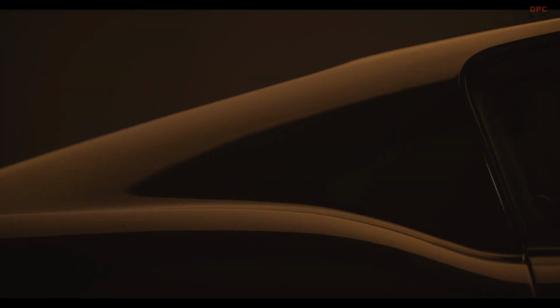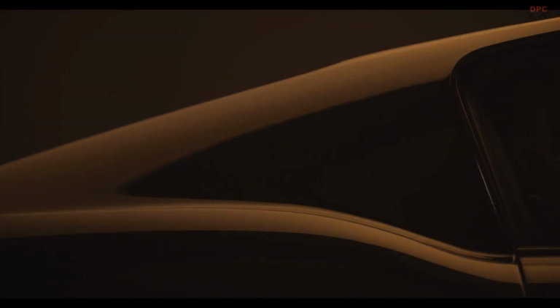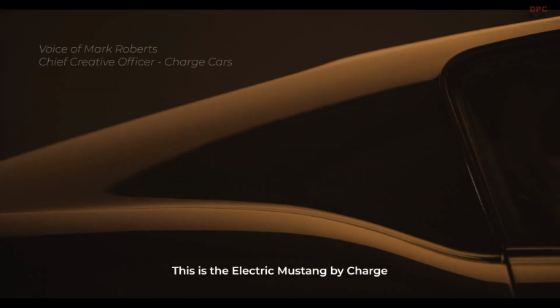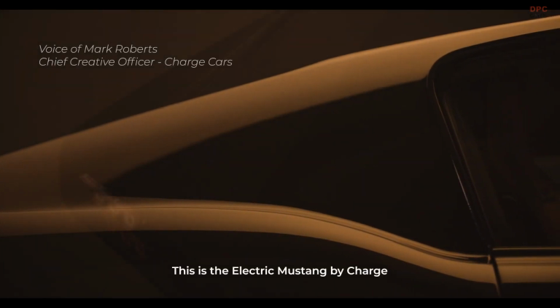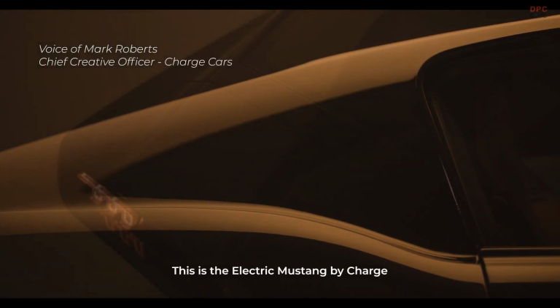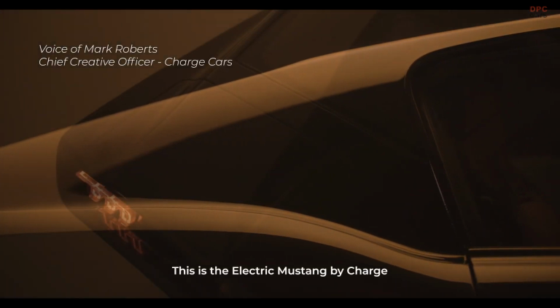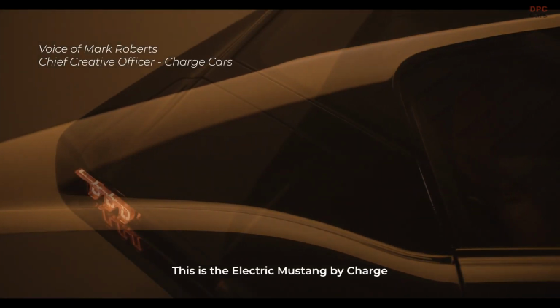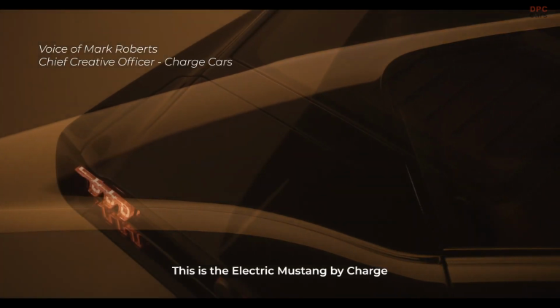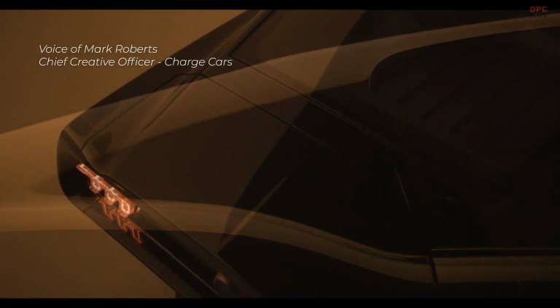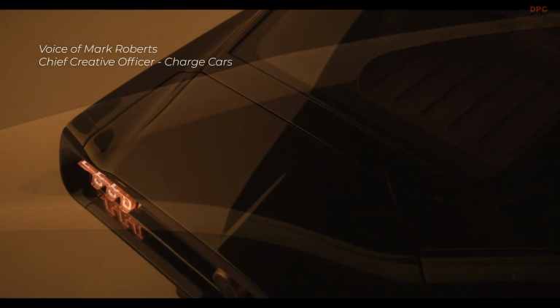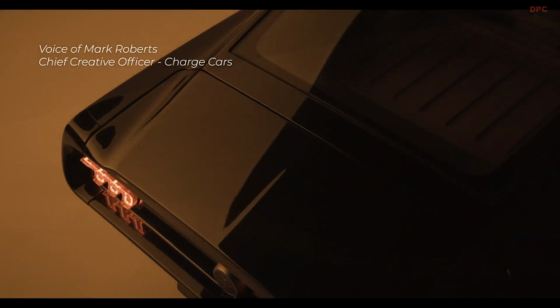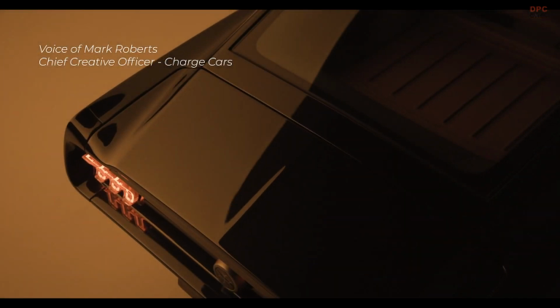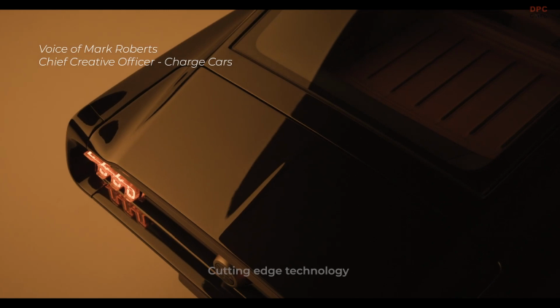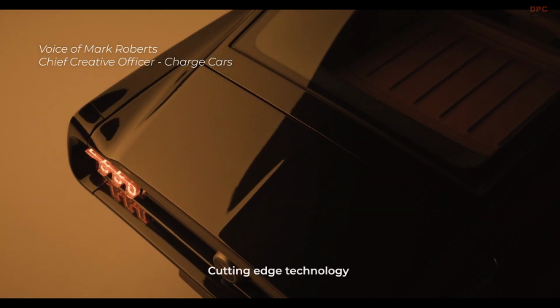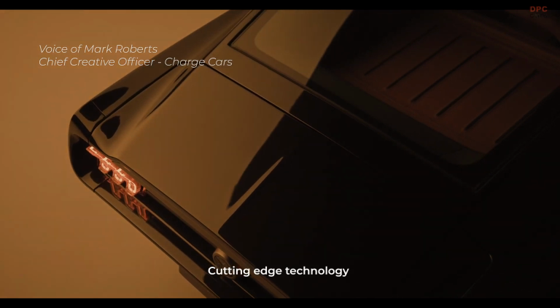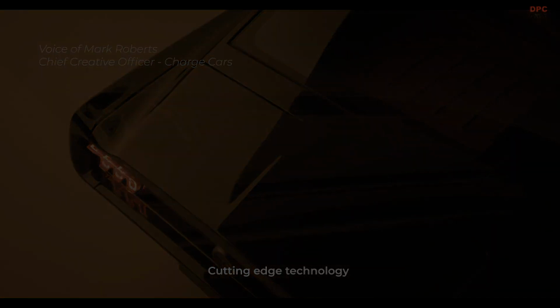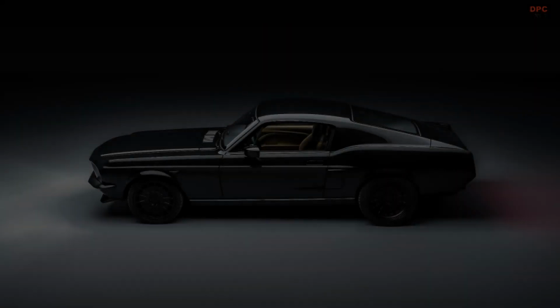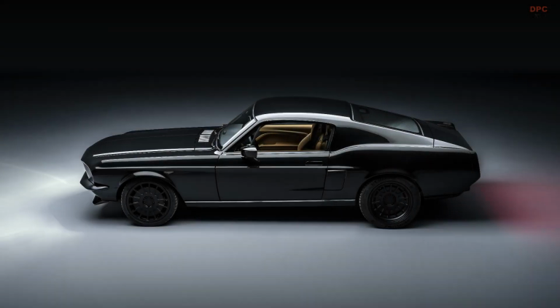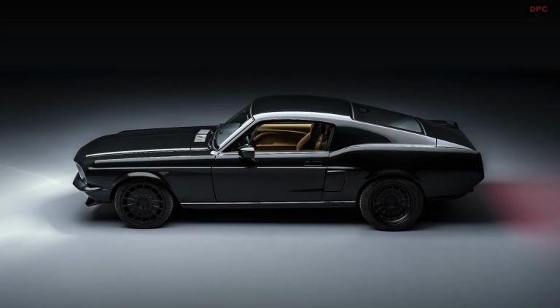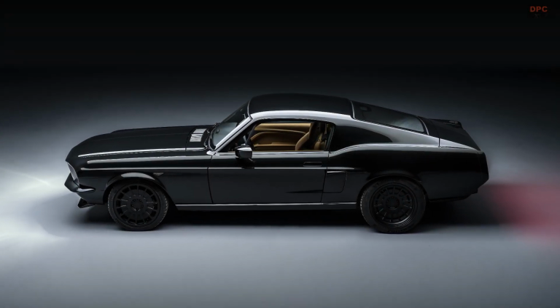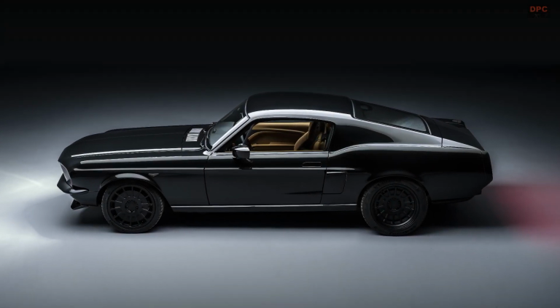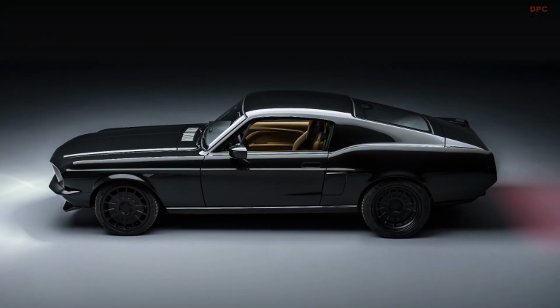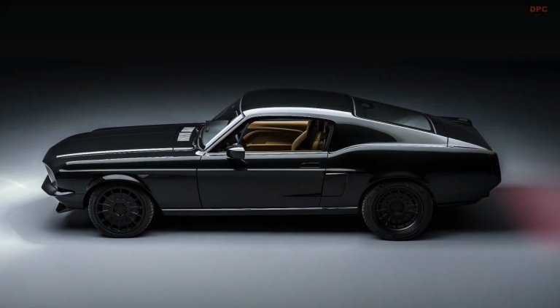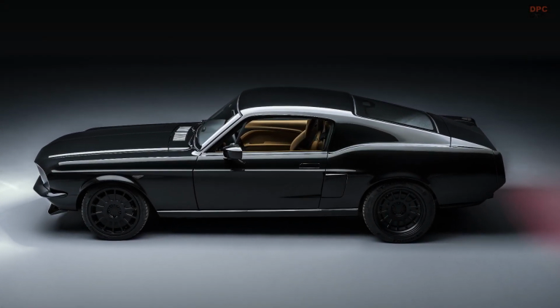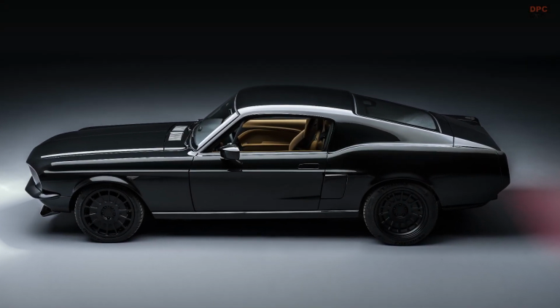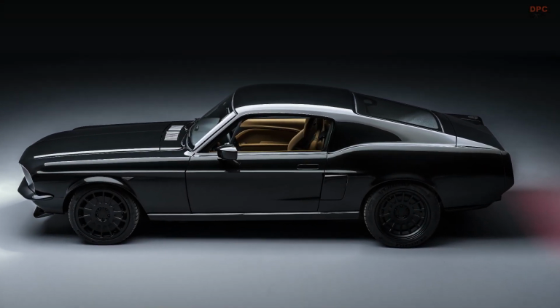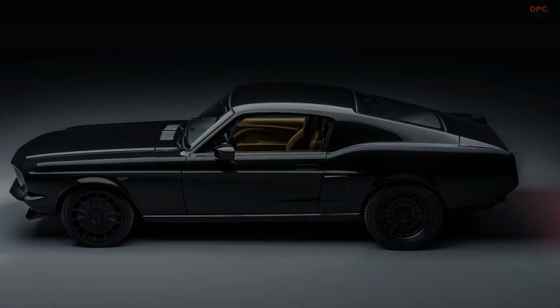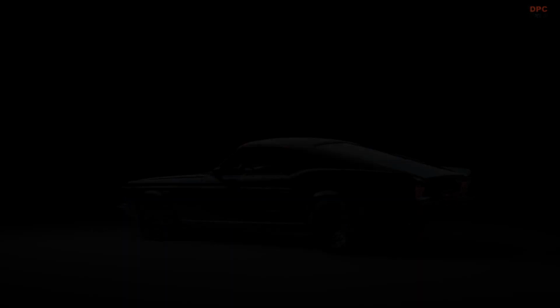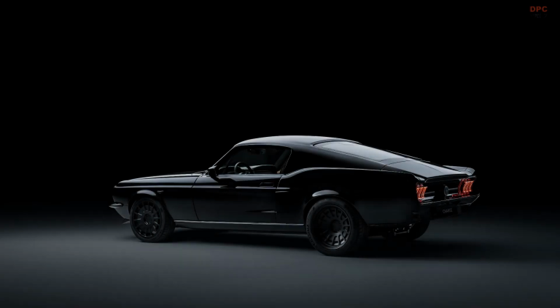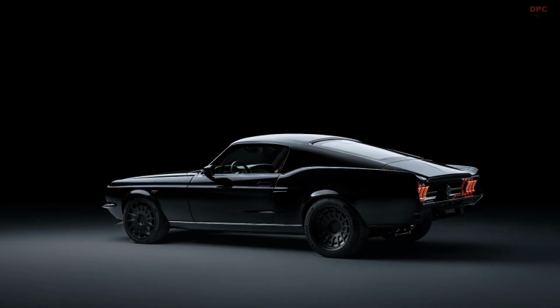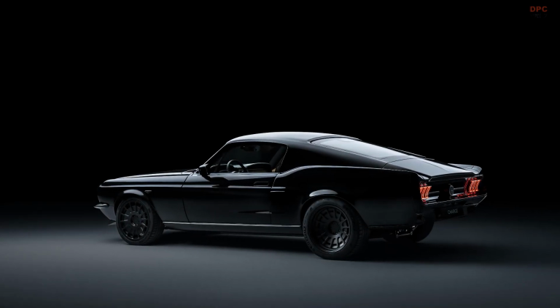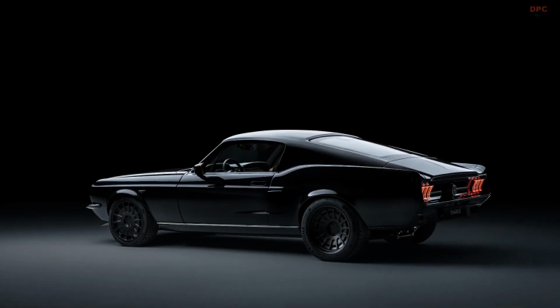This is the electric Mustang by Charge. Cutting-edge technology. Zero emissions. Now with heart and soul.